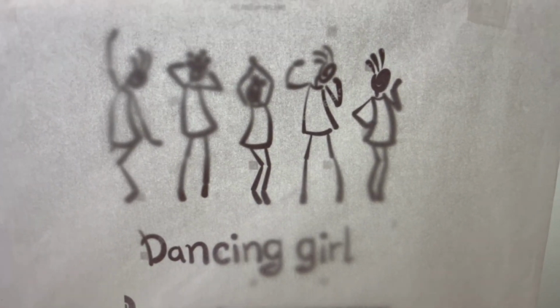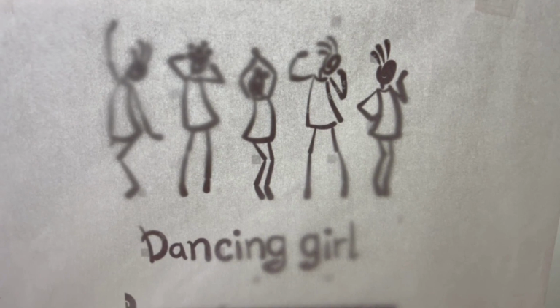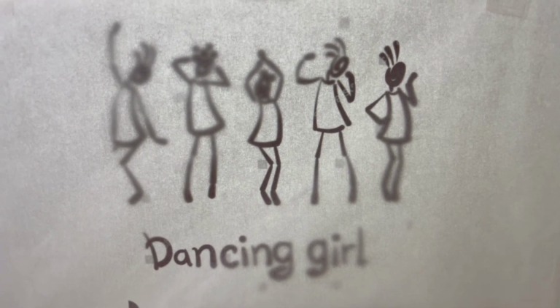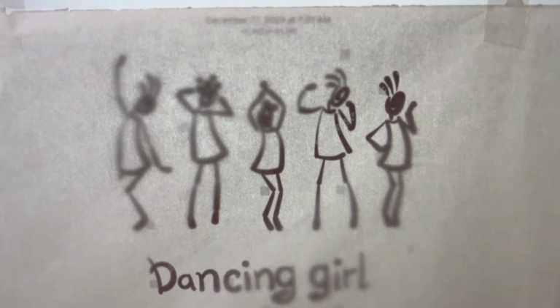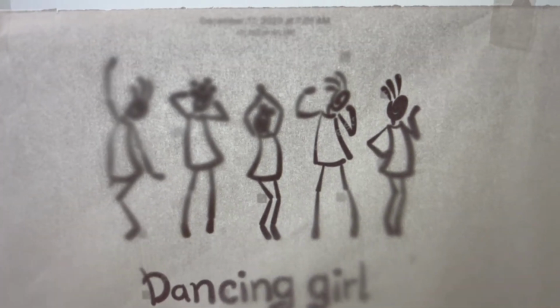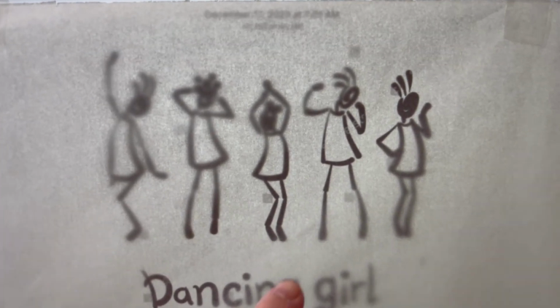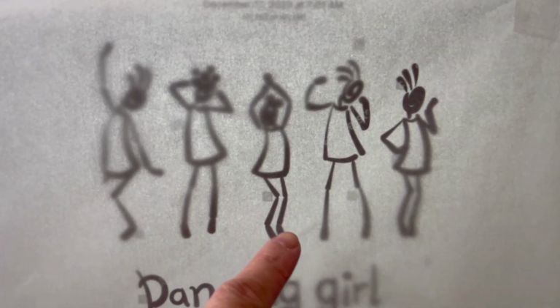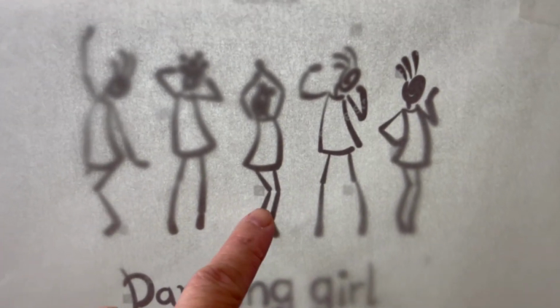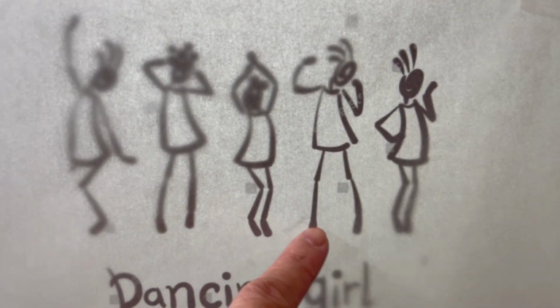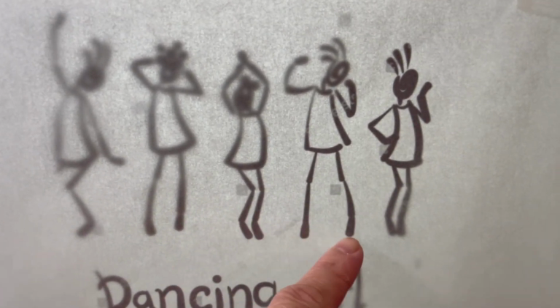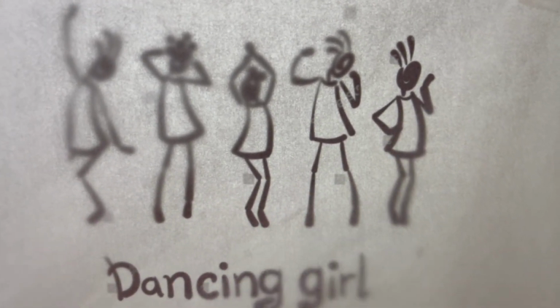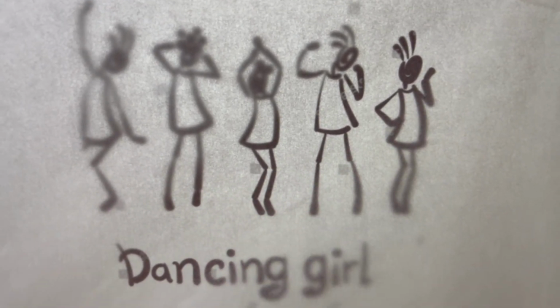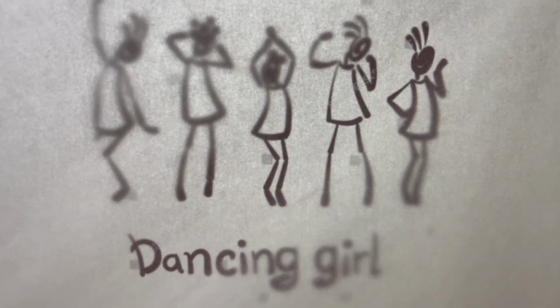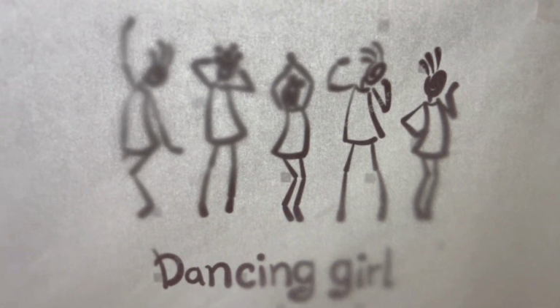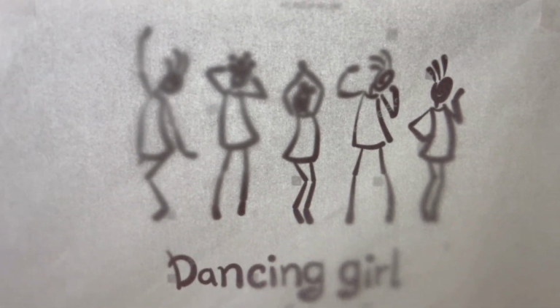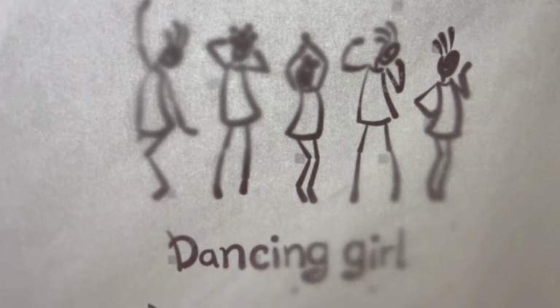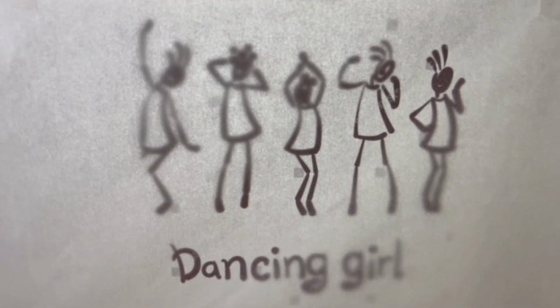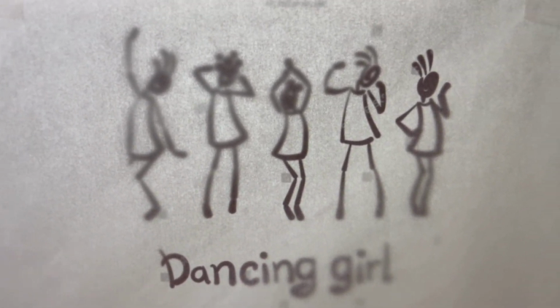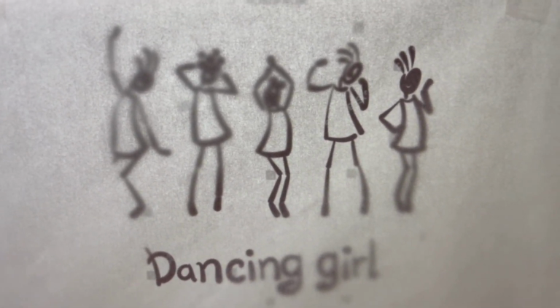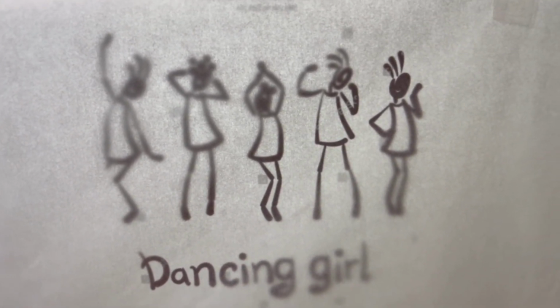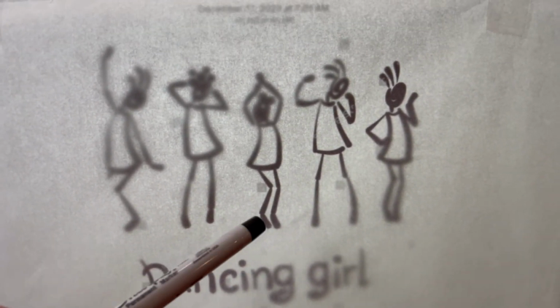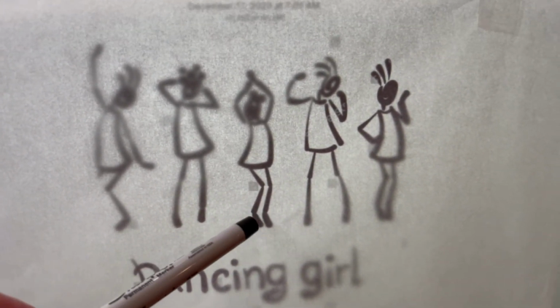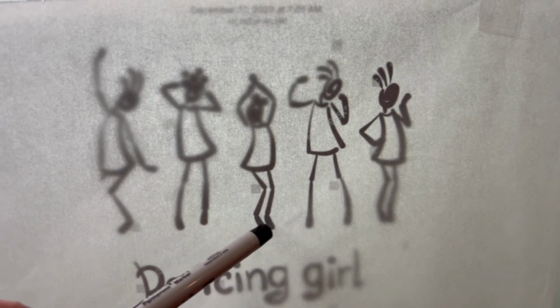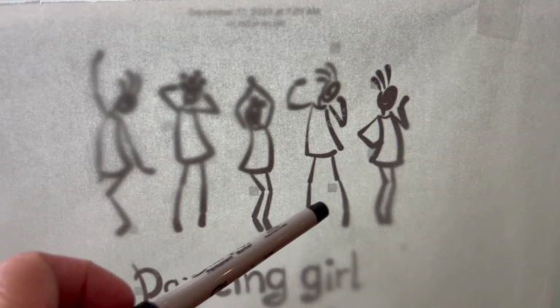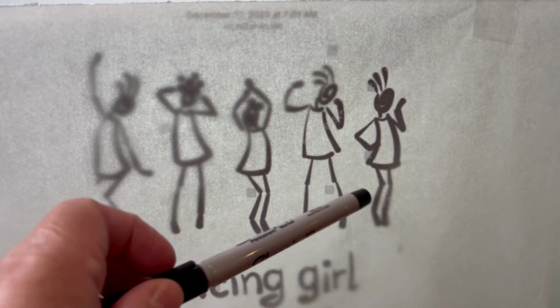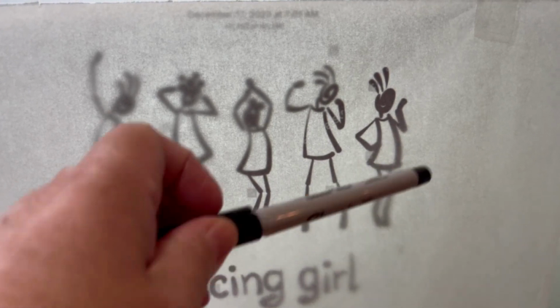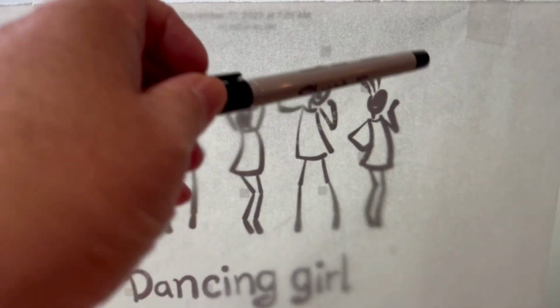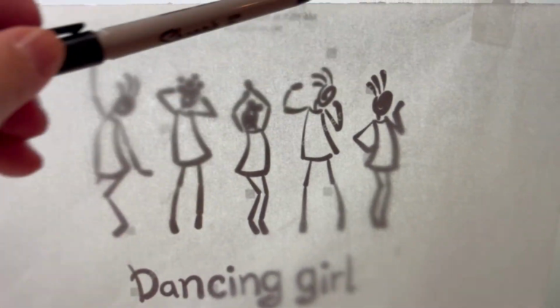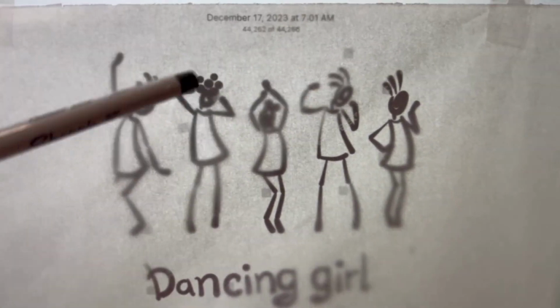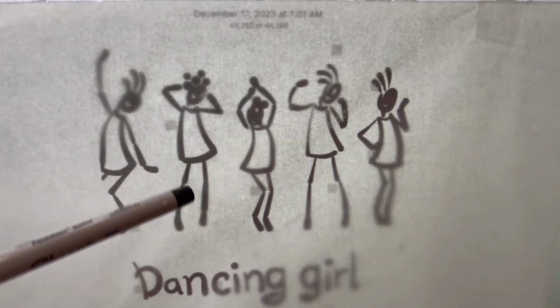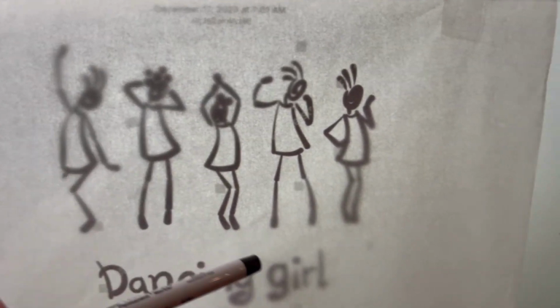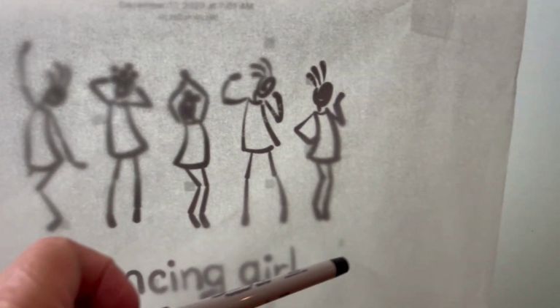So in this video, let me share how I design and paint on the bag I gave to my sister on Christmas.